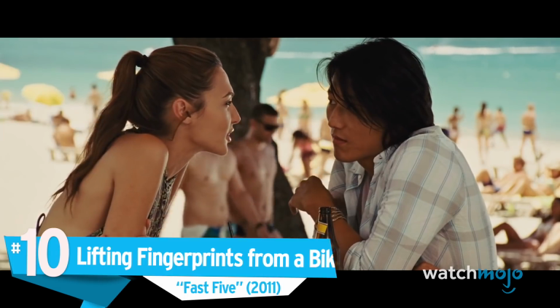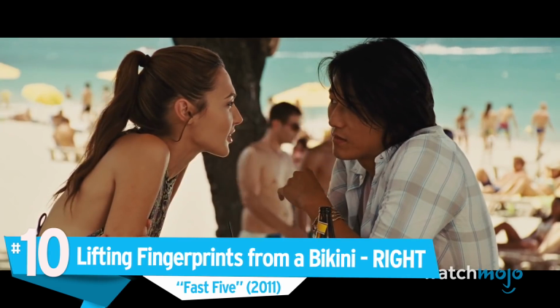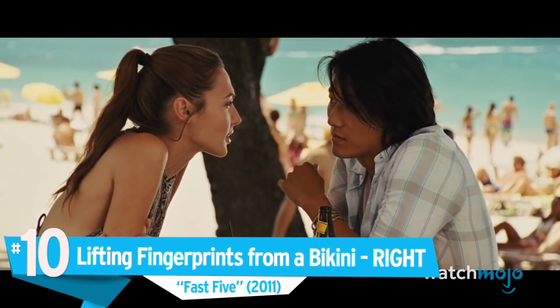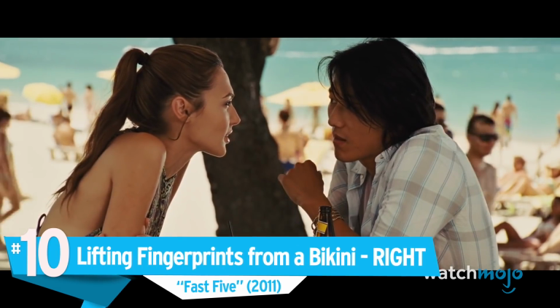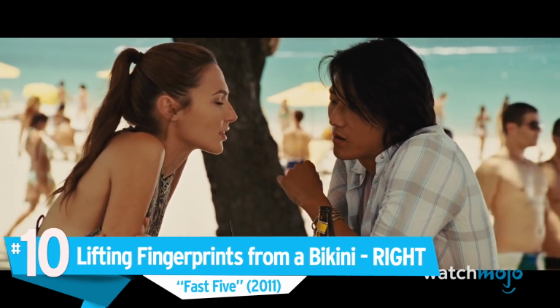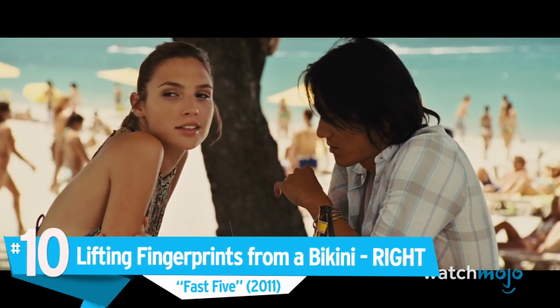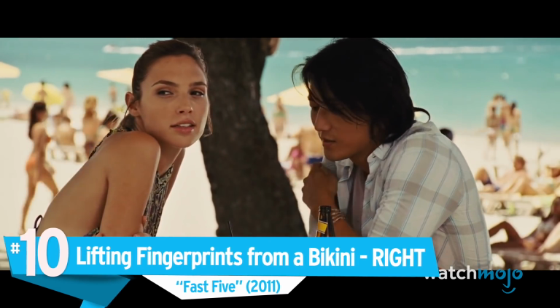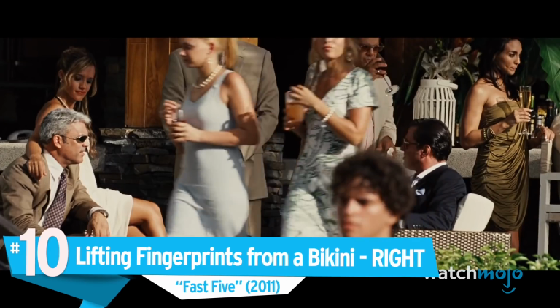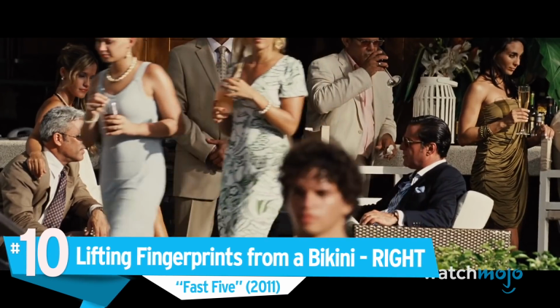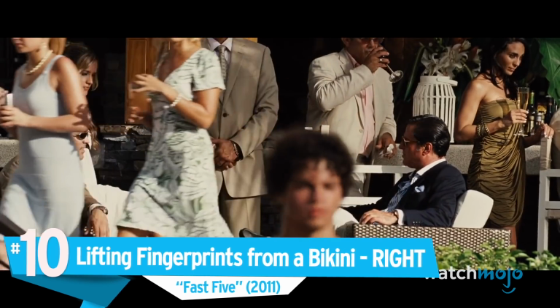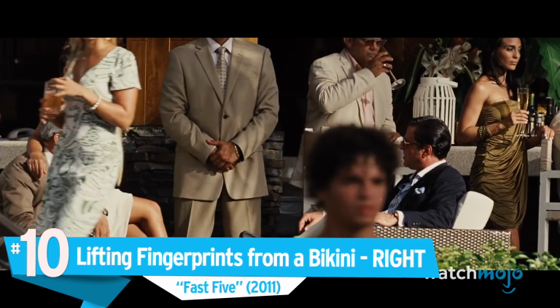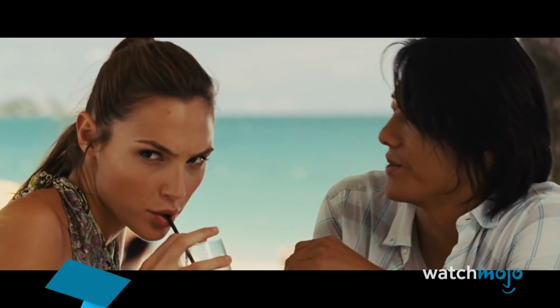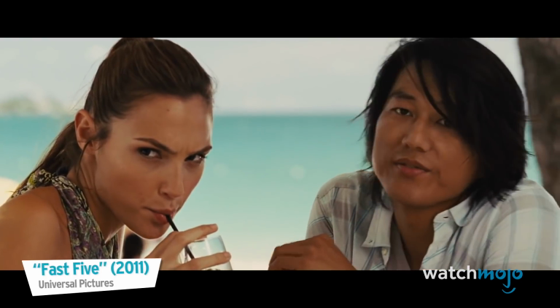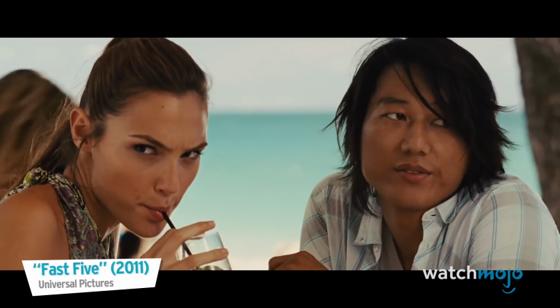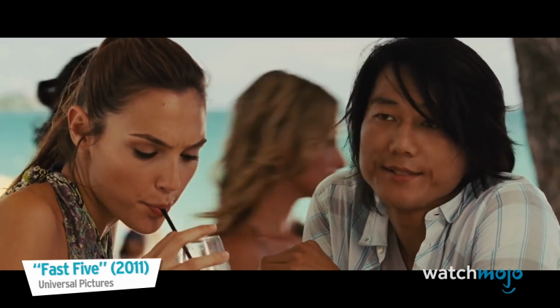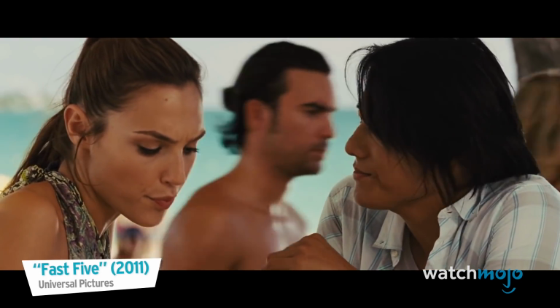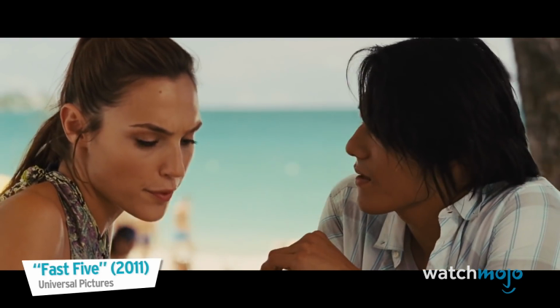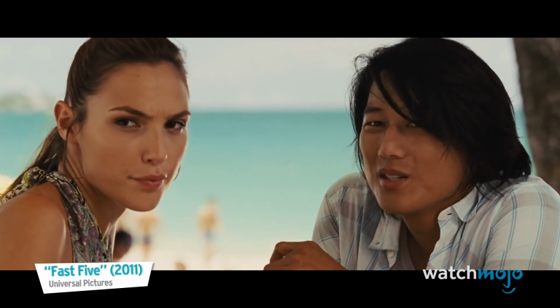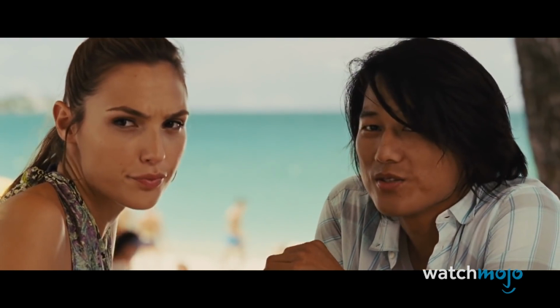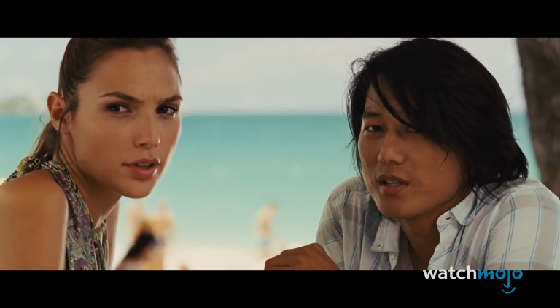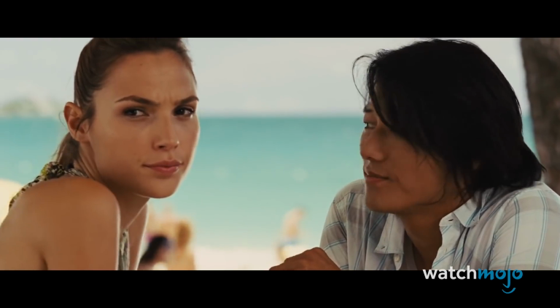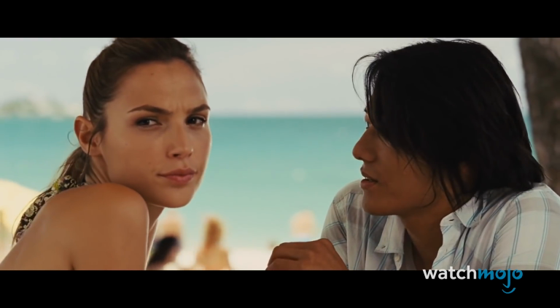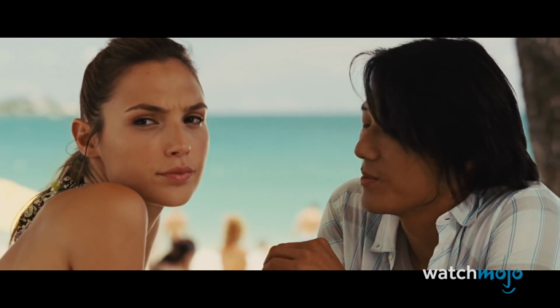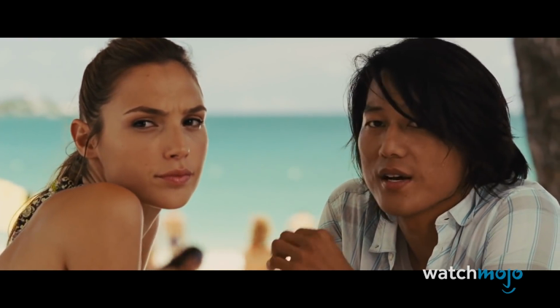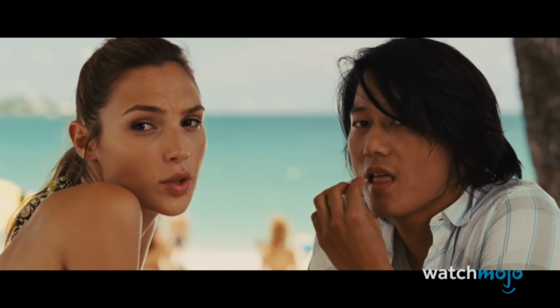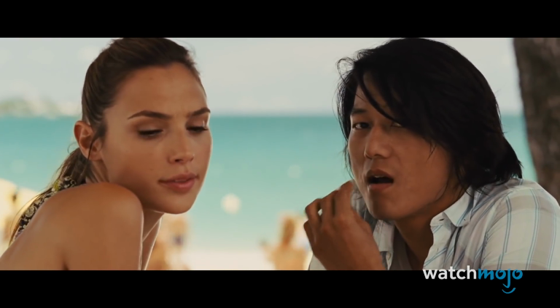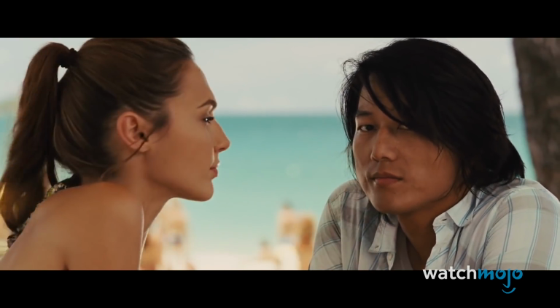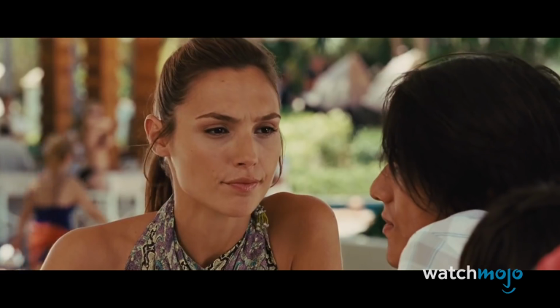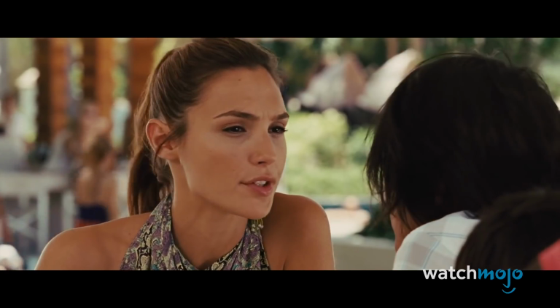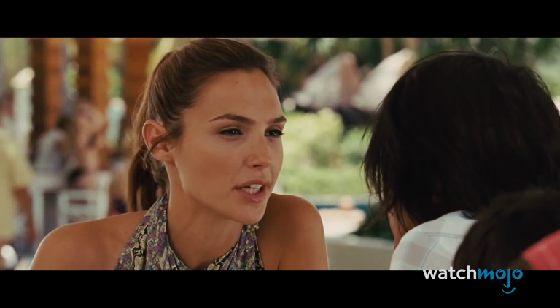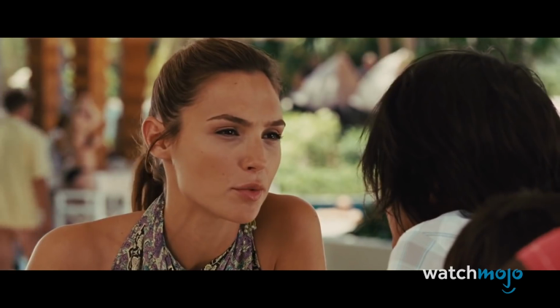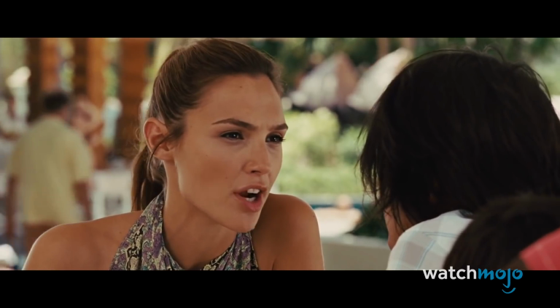Number 10: Lifting Fingerprints from a Bikini — Right. Fast Five. Not gonna be able to get his fingerprints out here. Need to do some more recon, calling a couple extra guys. Or you don't send a man to do a woman's job.